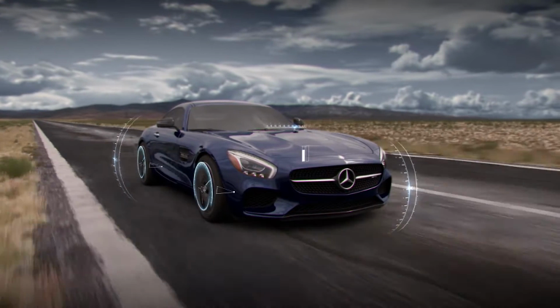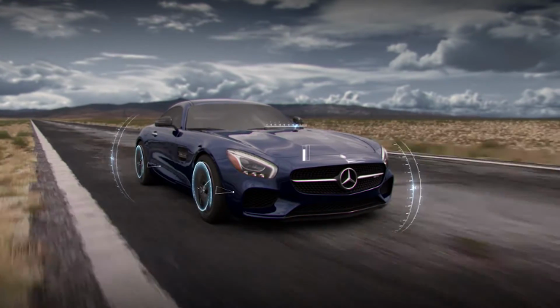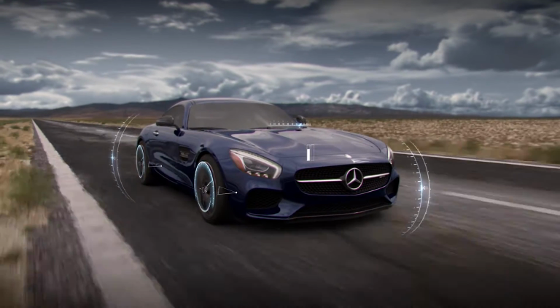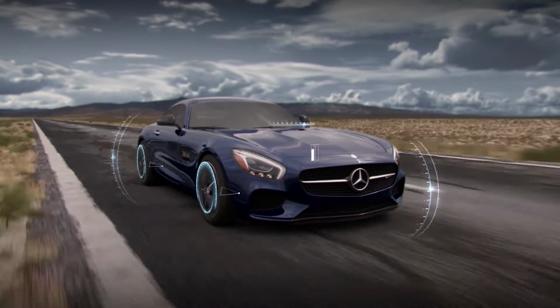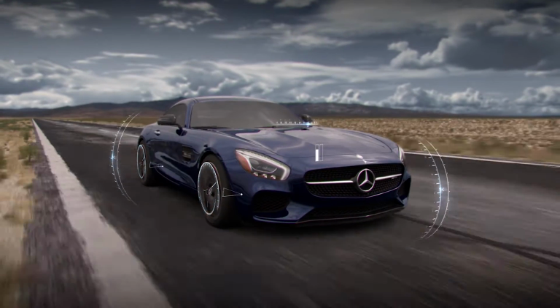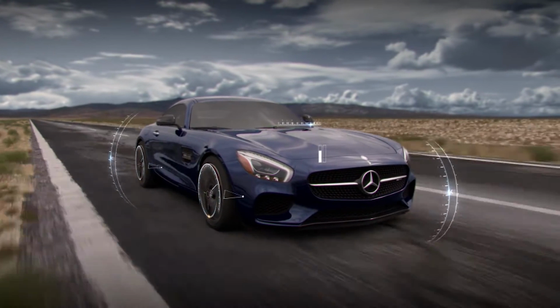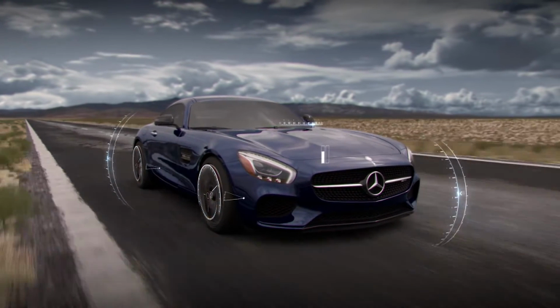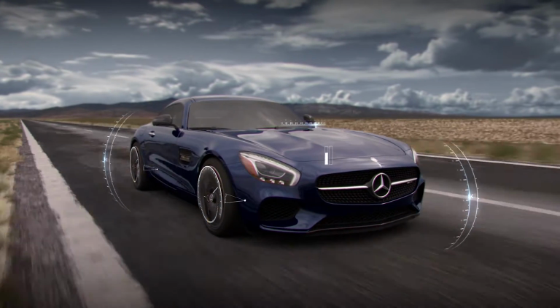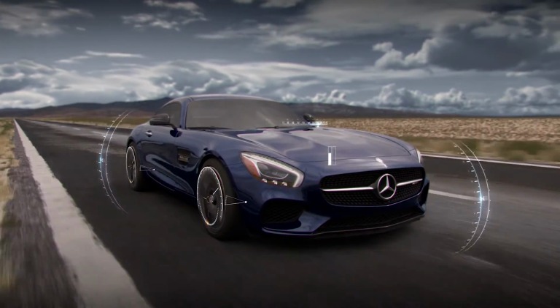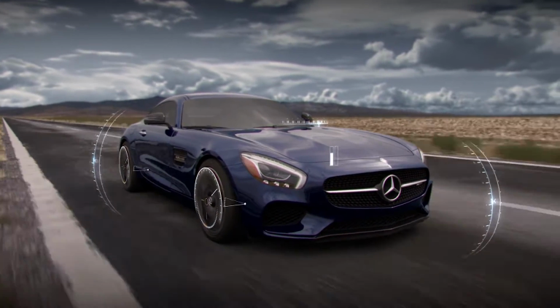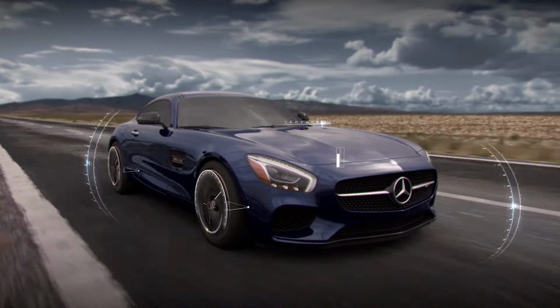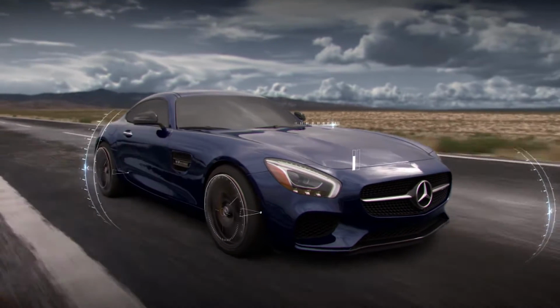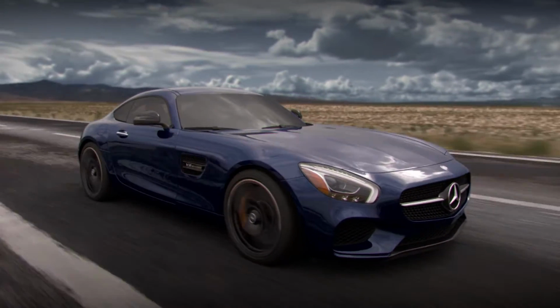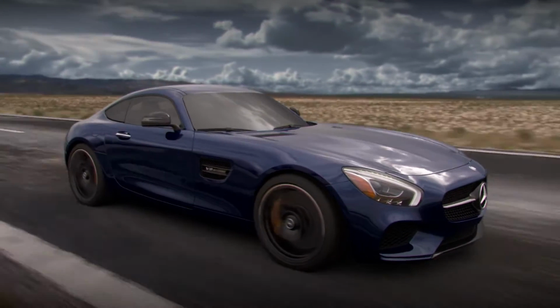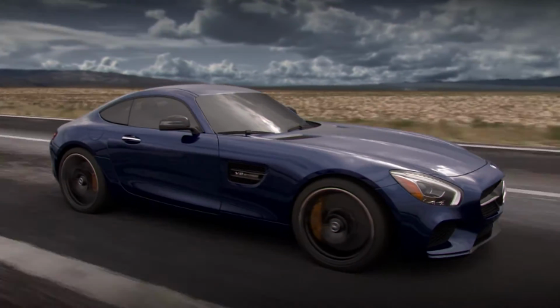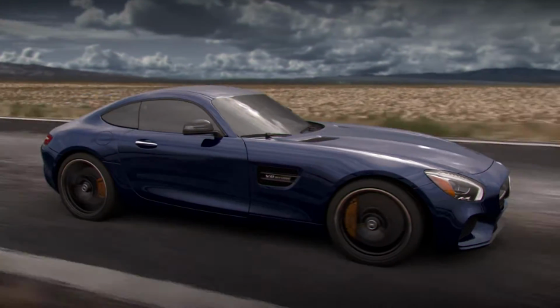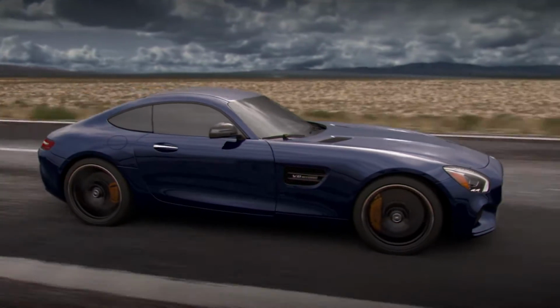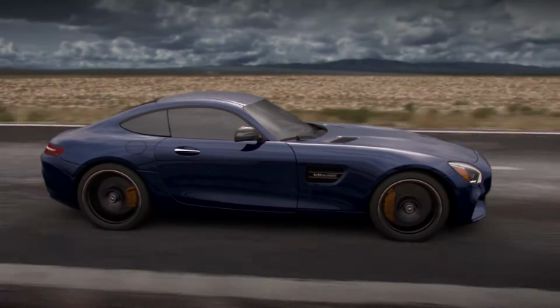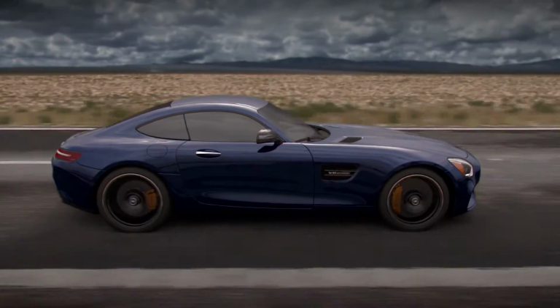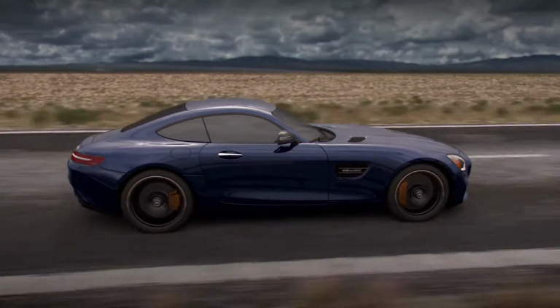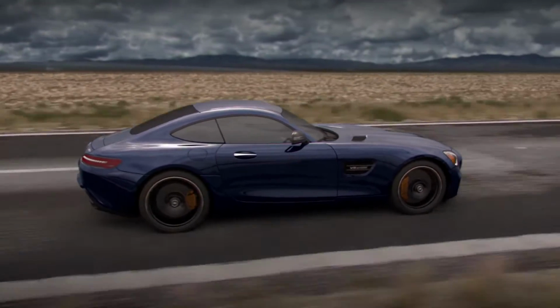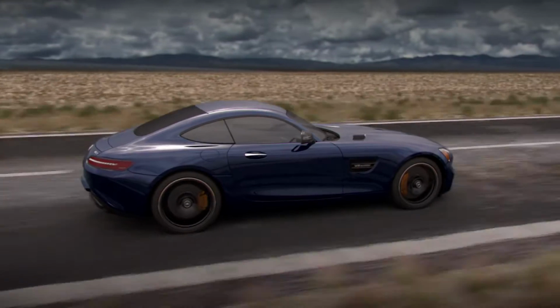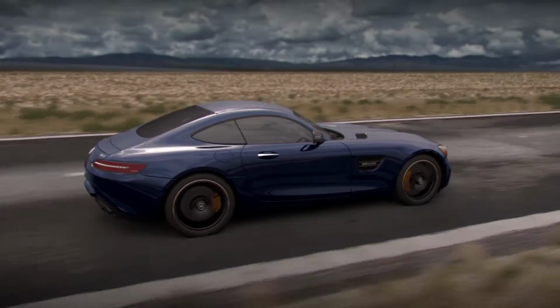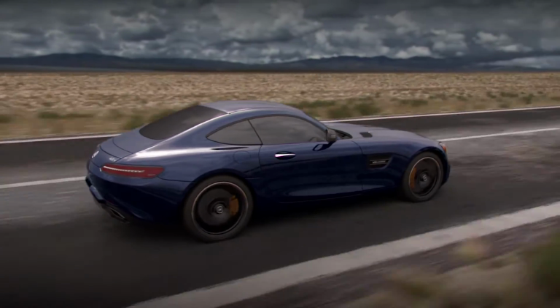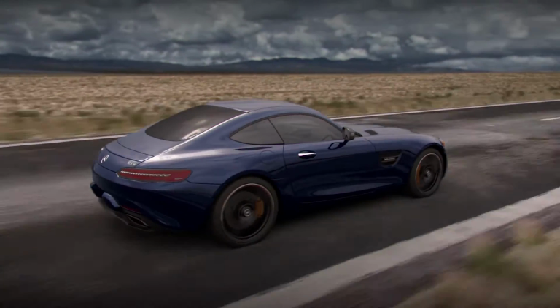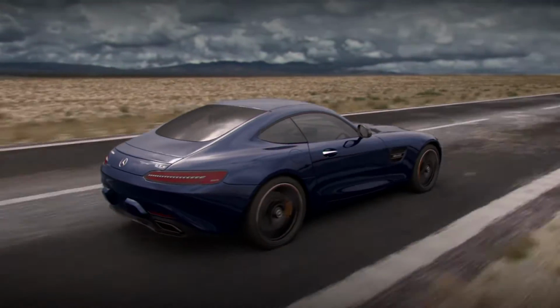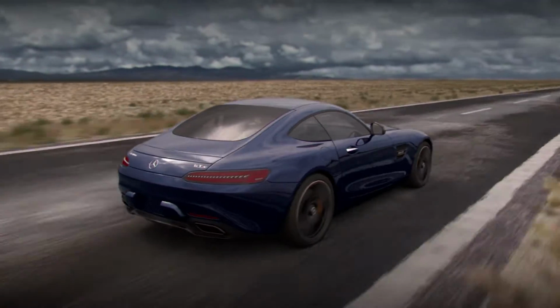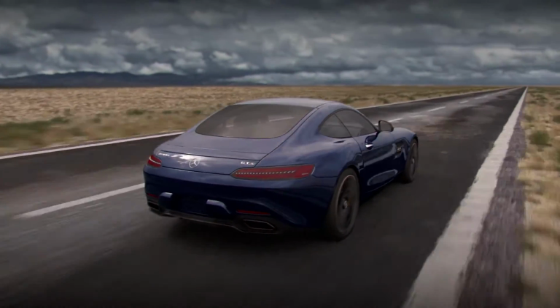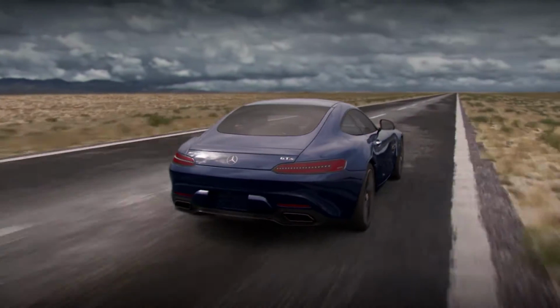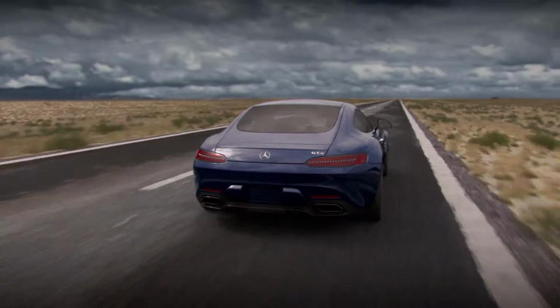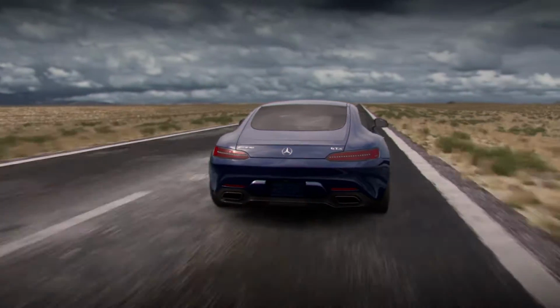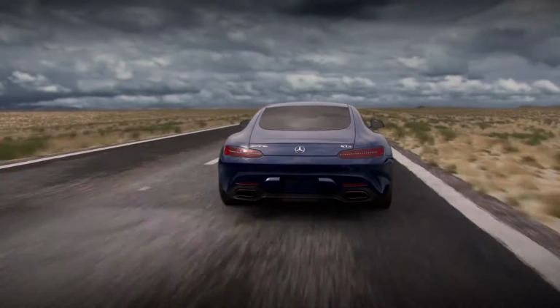Individual wheel sensors detect body movement to determine the current ride height at all four corners of the vehicle. This data is enhanced by three additional accelerometers, which then identify the exact position of the chassis and the forces currently seen on all axes in real-time.